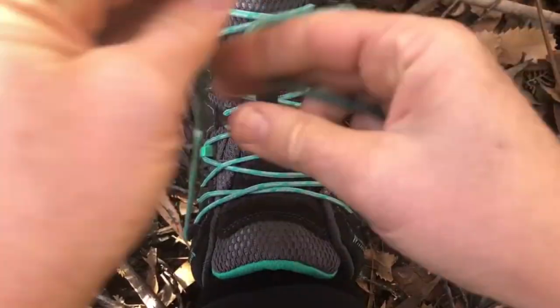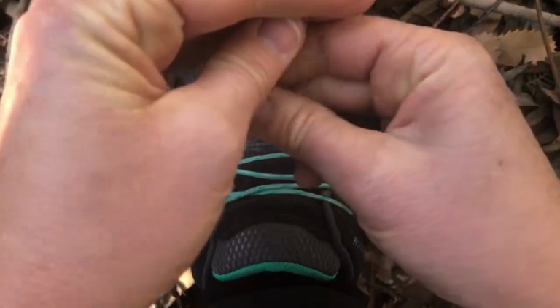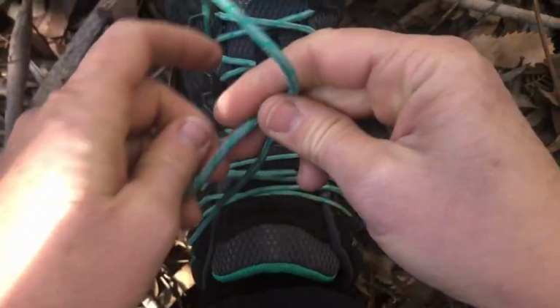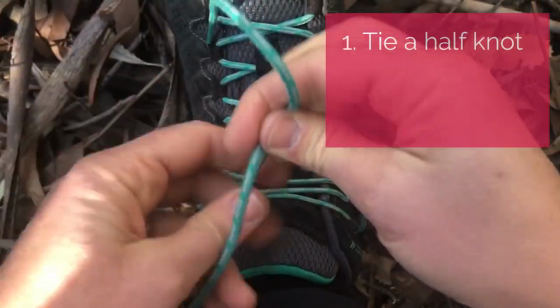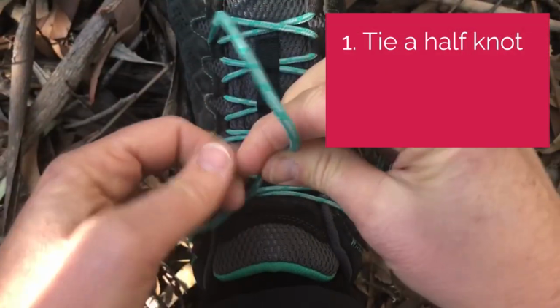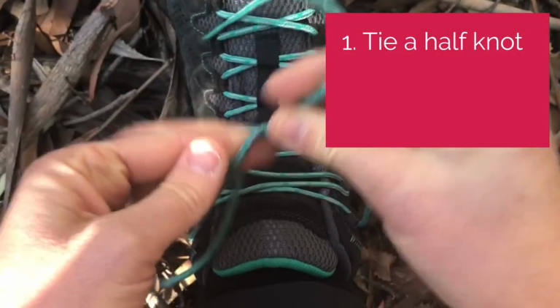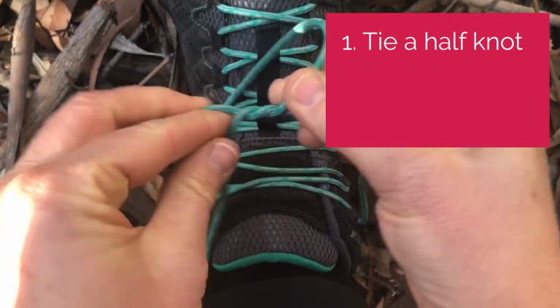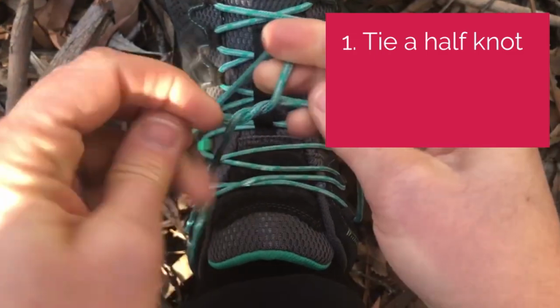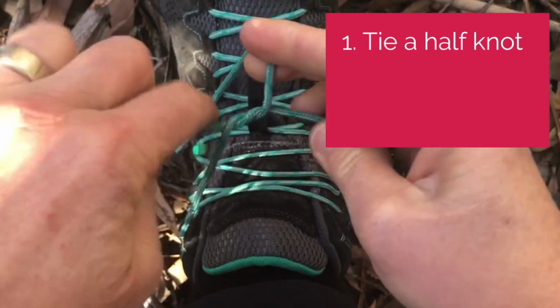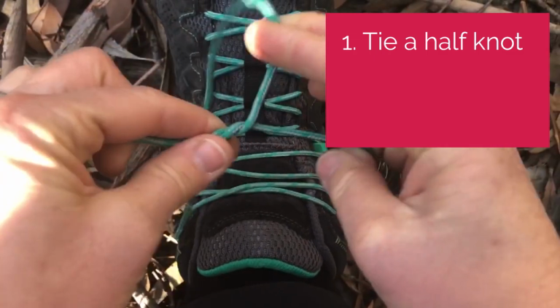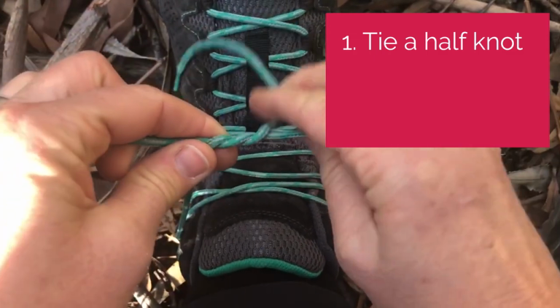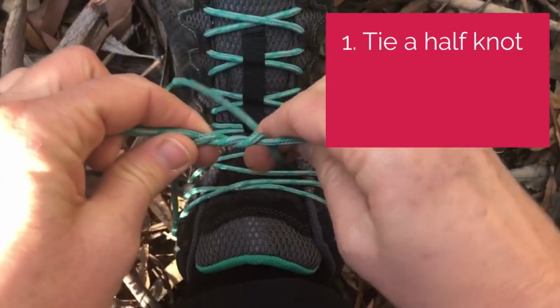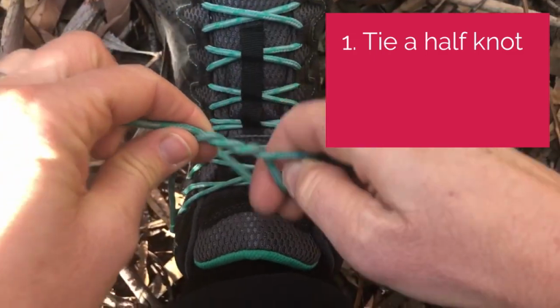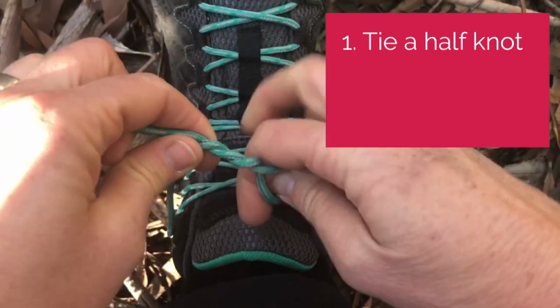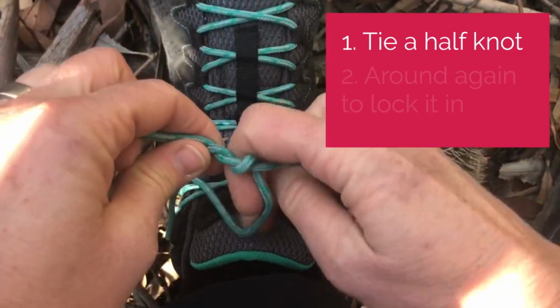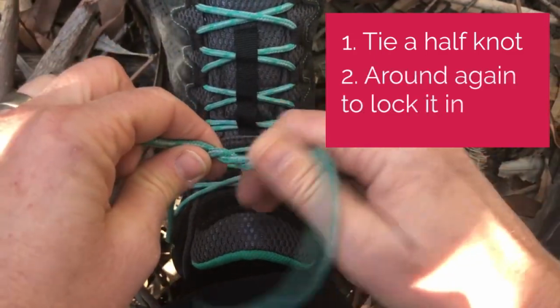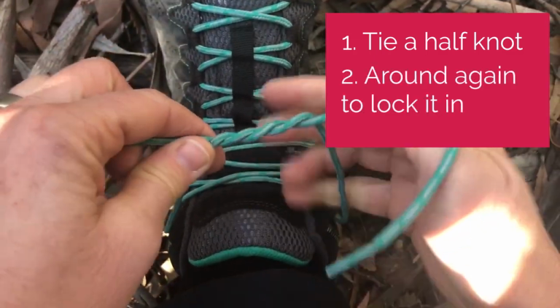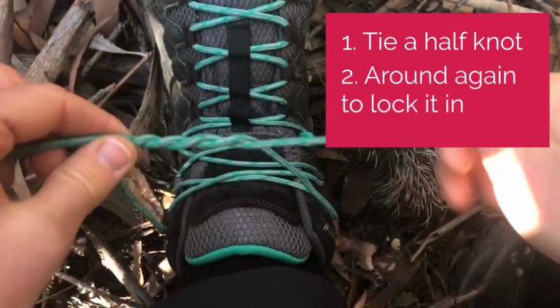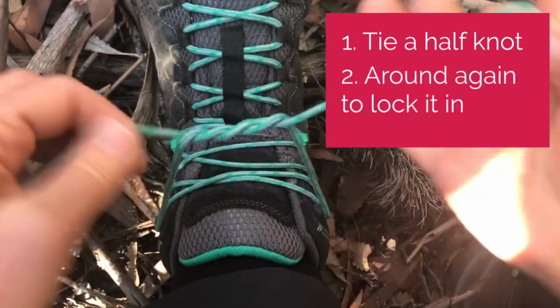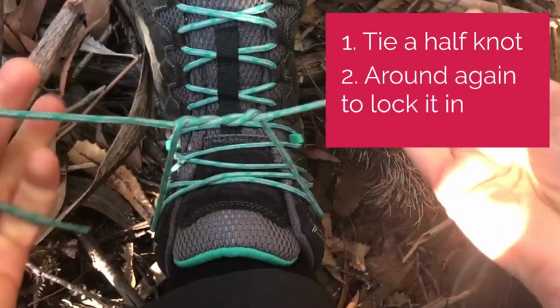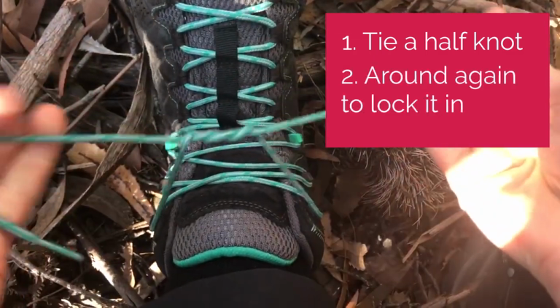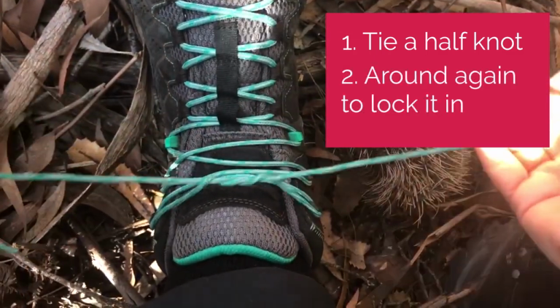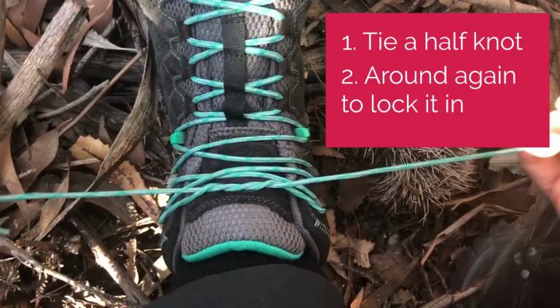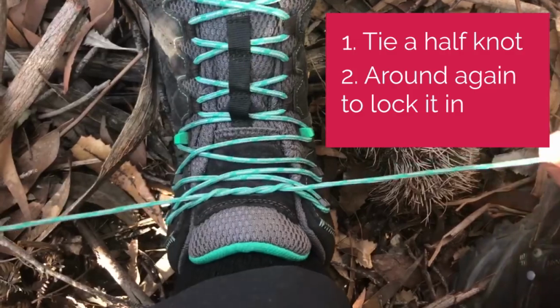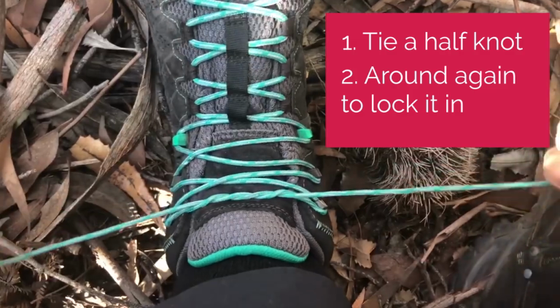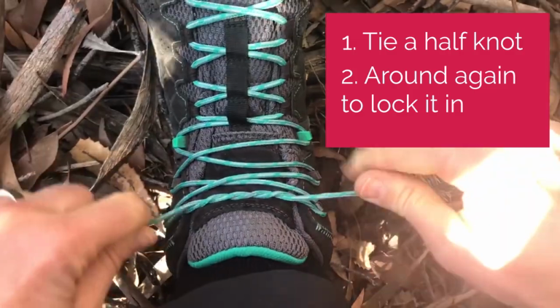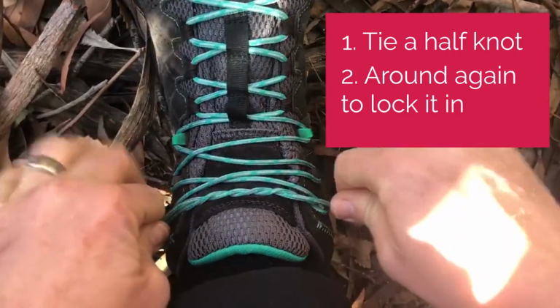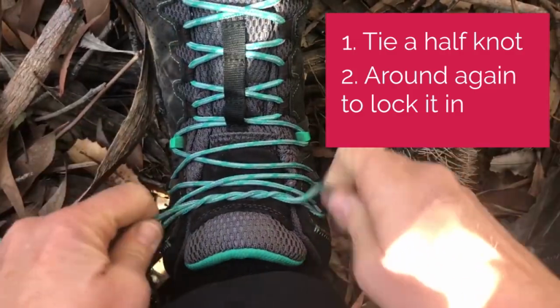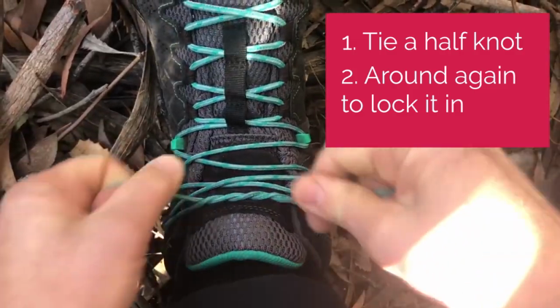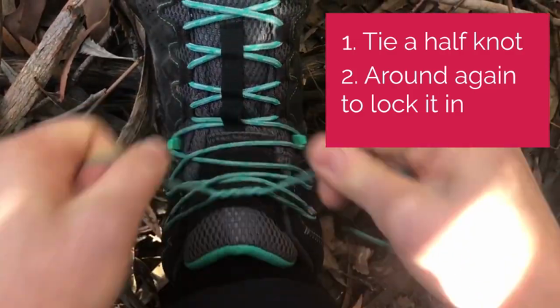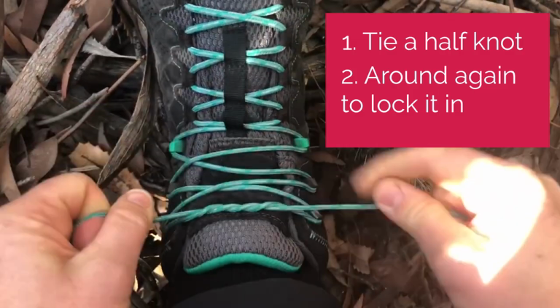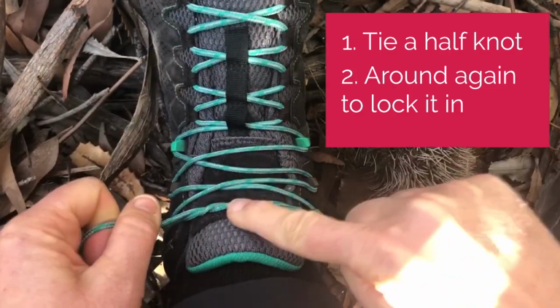Start with your basic half knot like you would for a normal bow, but my trick is to just go a second time around on that. That really builds a strong foundation and locks it in place to help you do the bow.